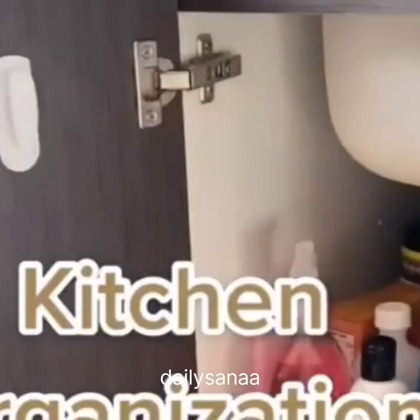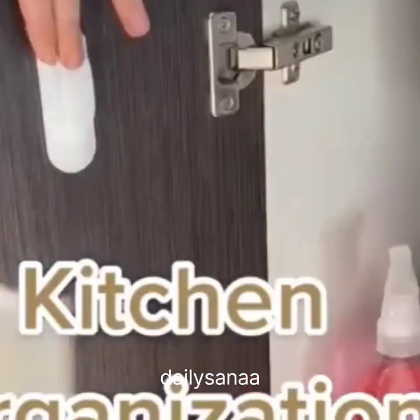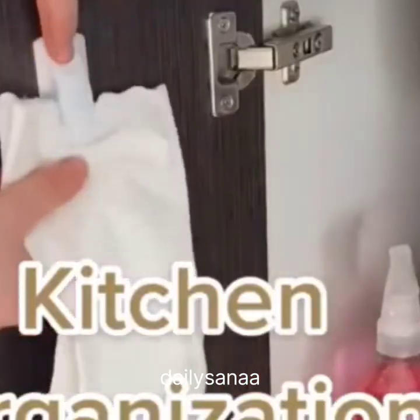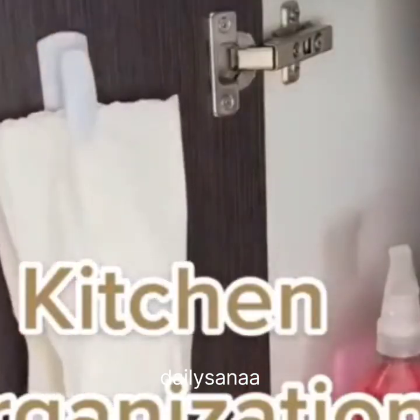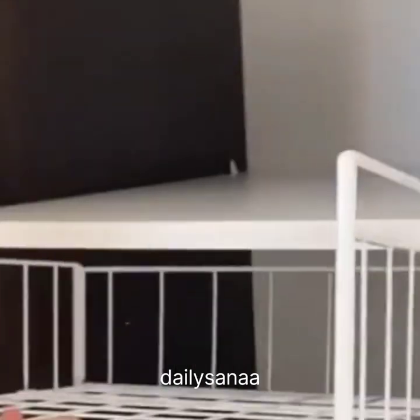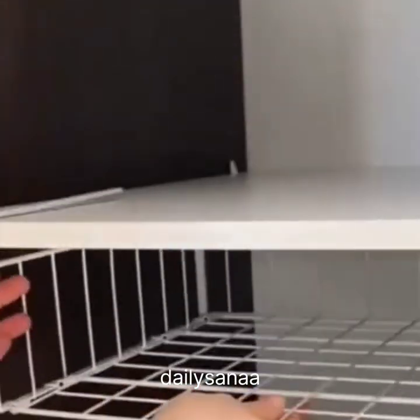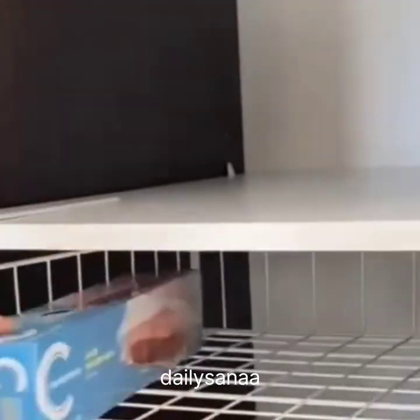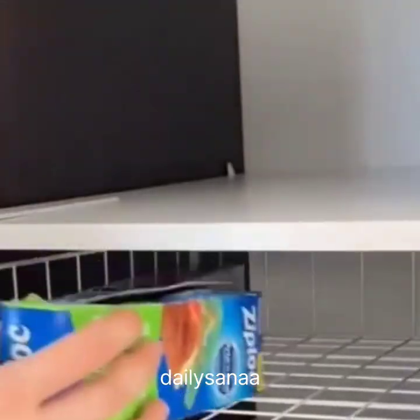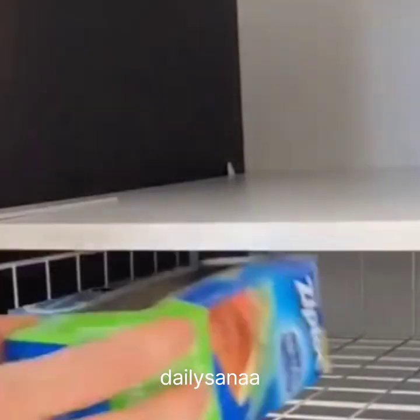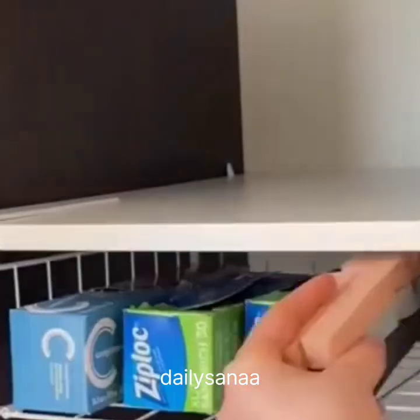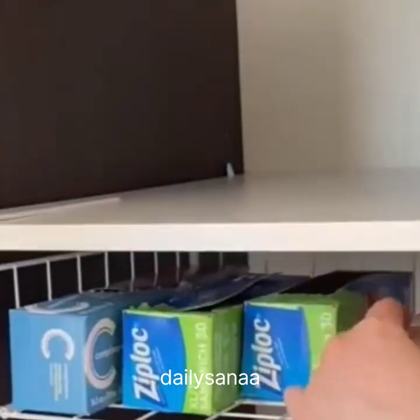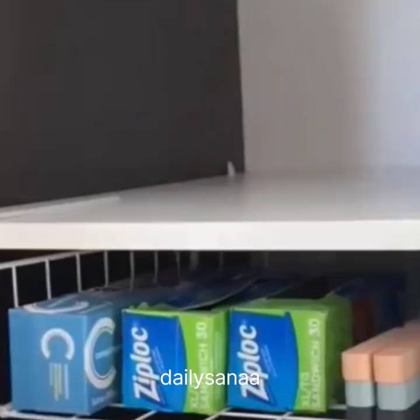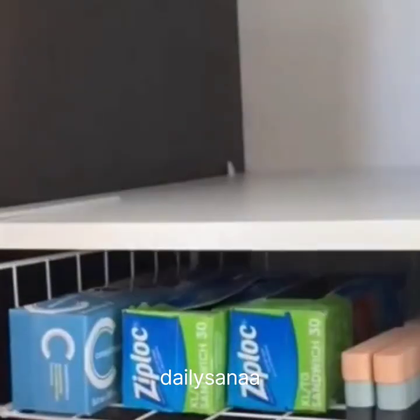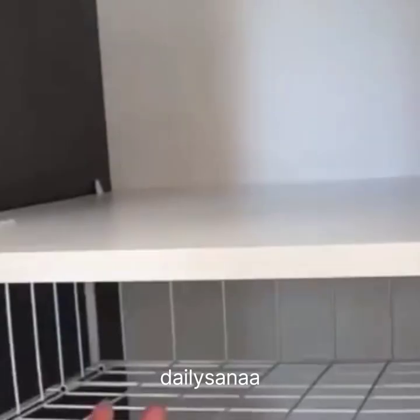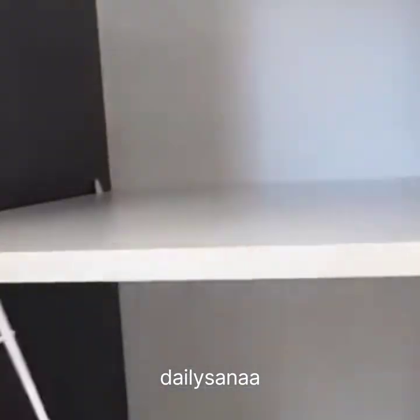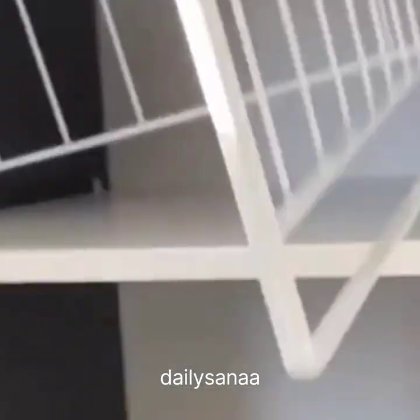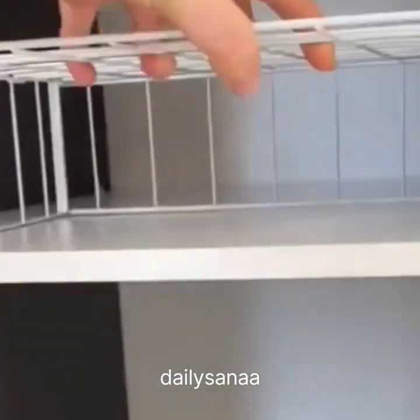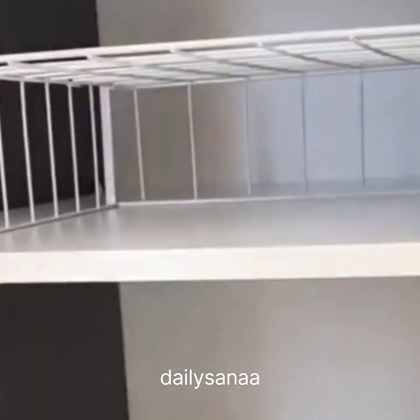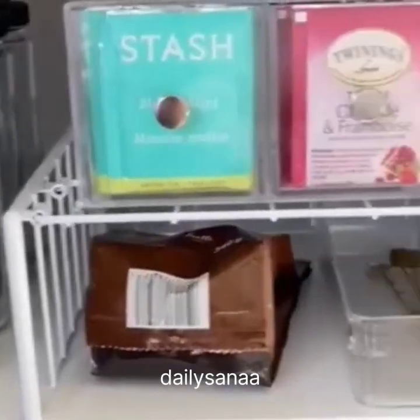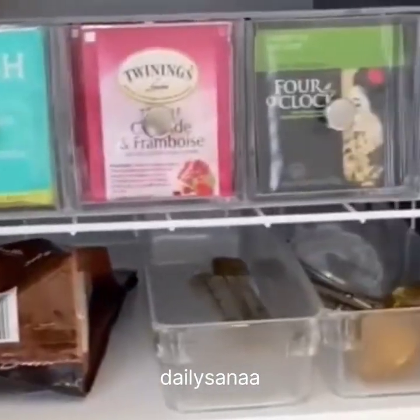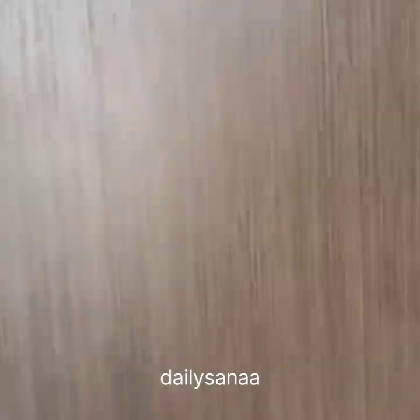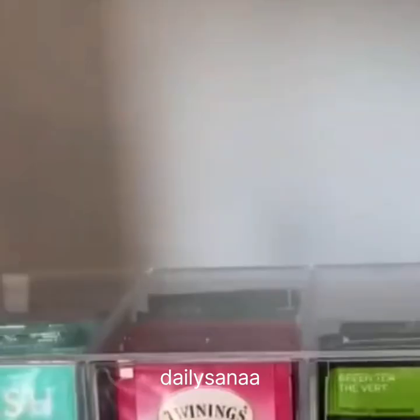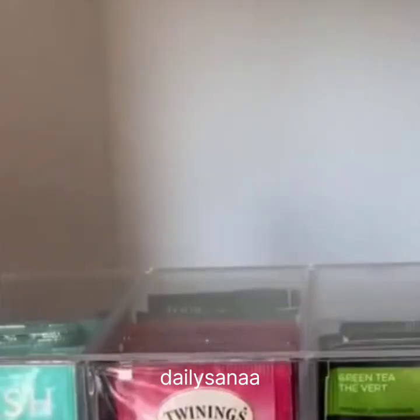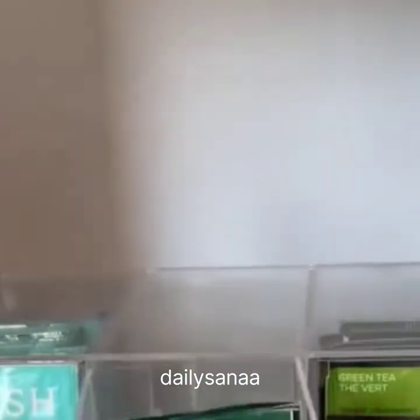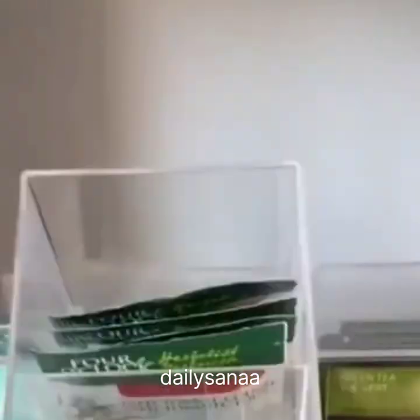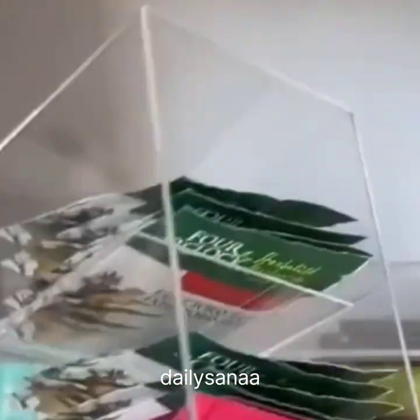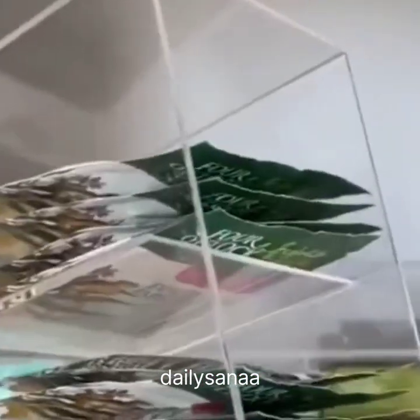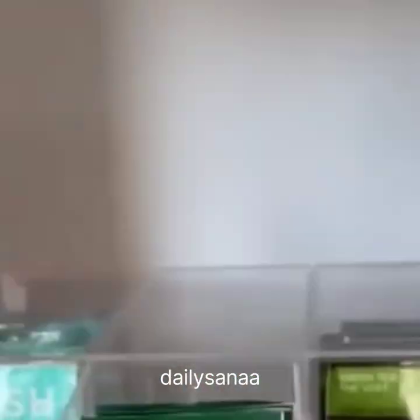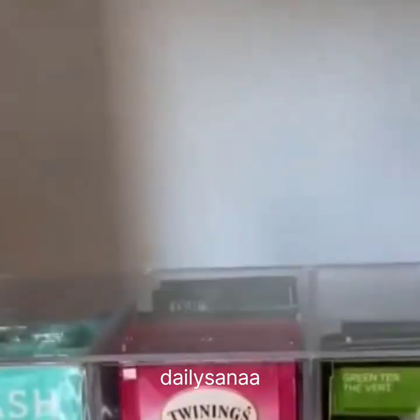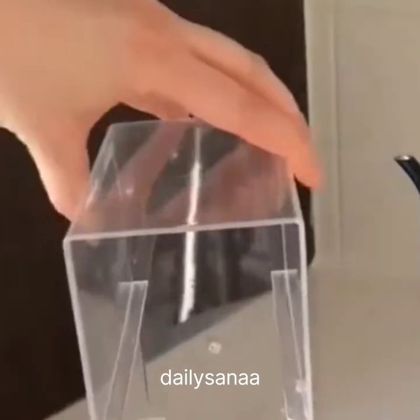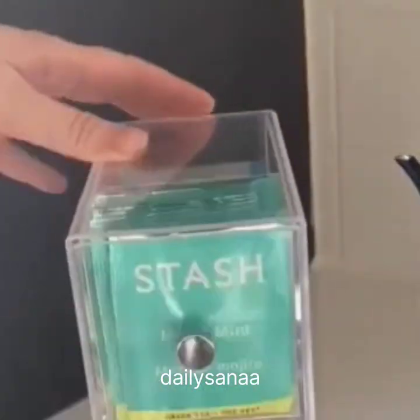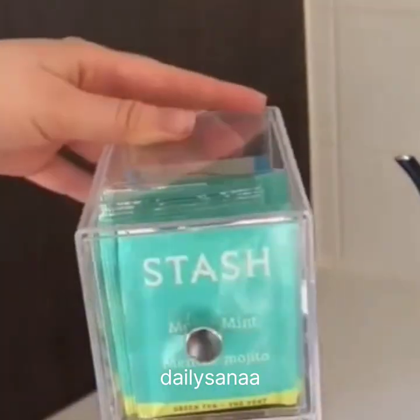Kitchen Organization finds: these under-the-cabinet baskets add a good amount of additional storage and can also be flipped upside down to create cabinet shelves. Secondly, these awesome tea organizers can be stacked horizontally or vertically.